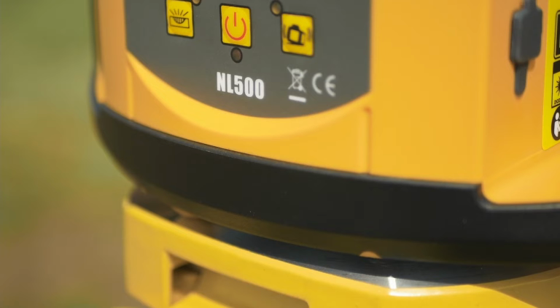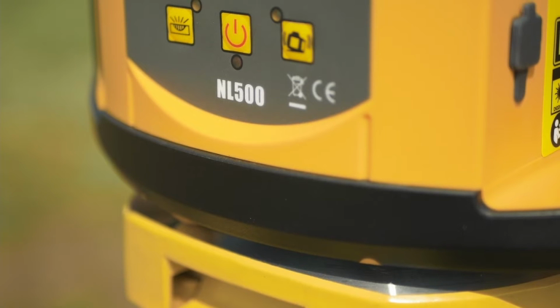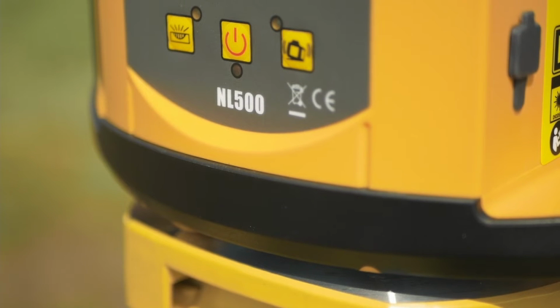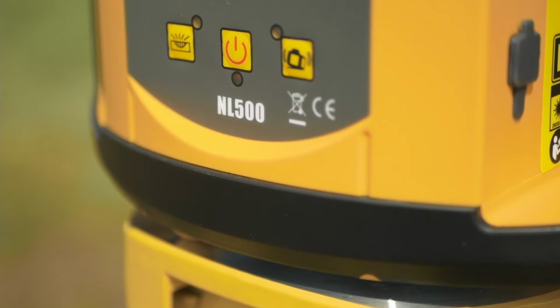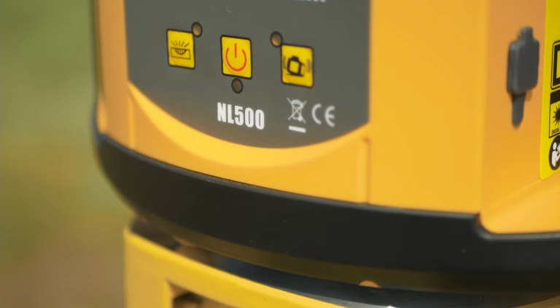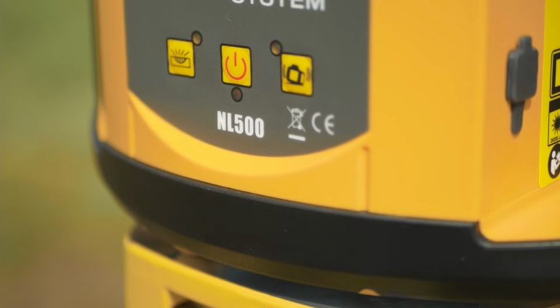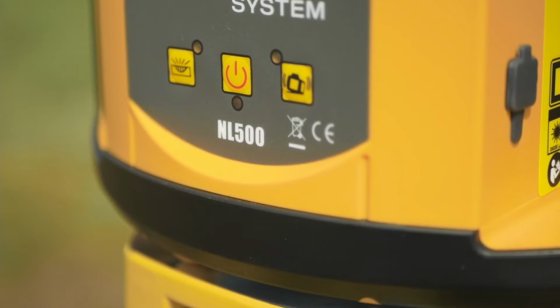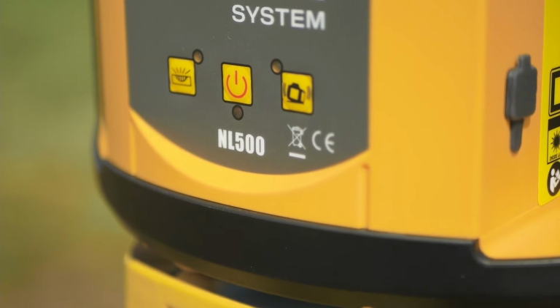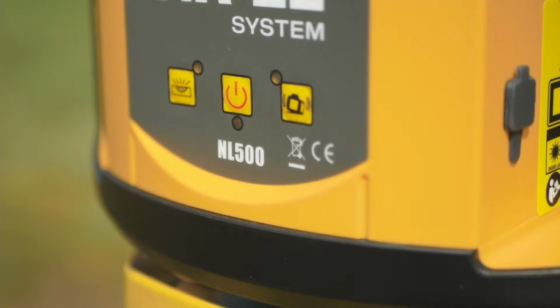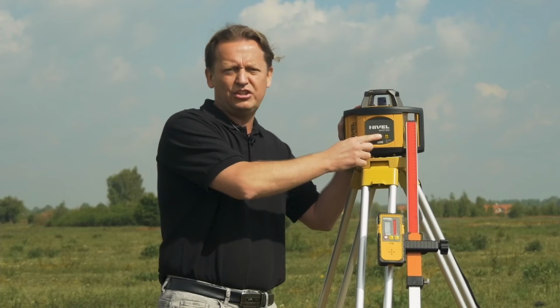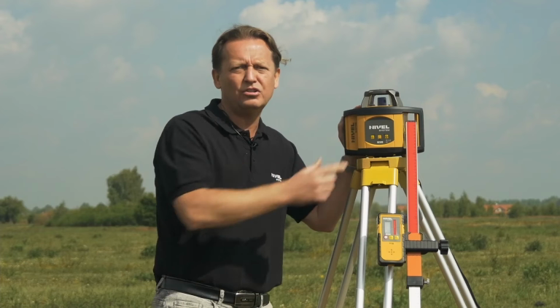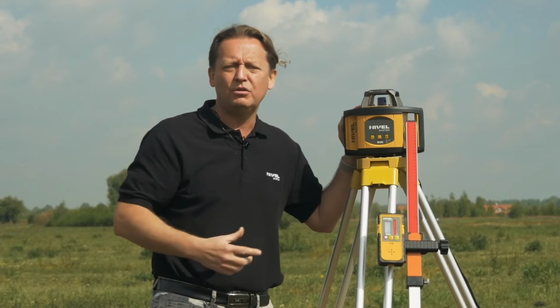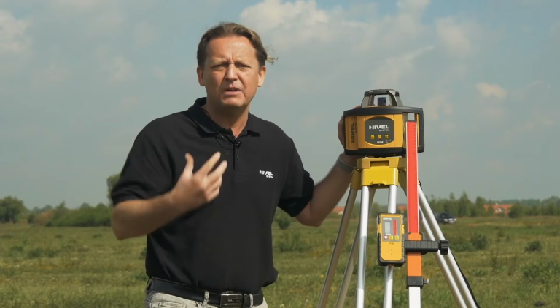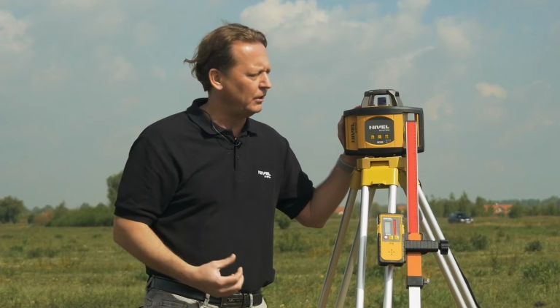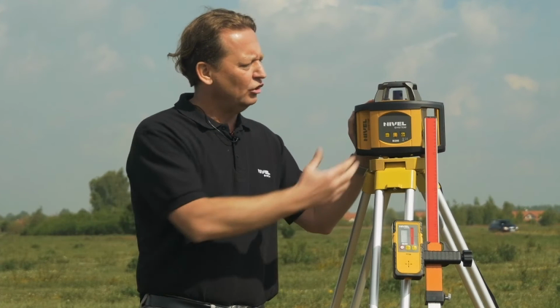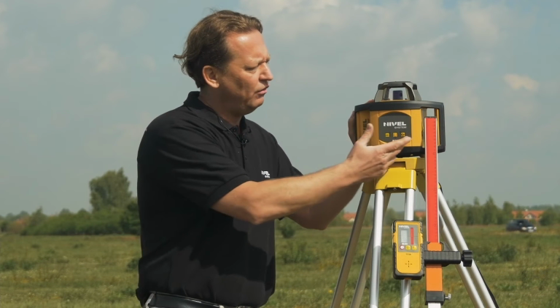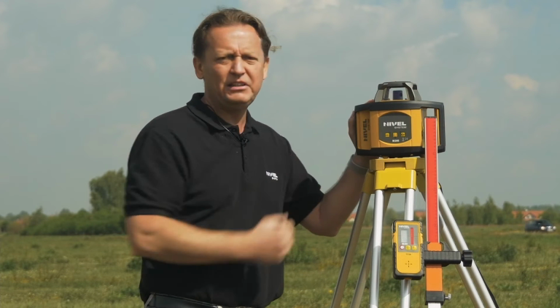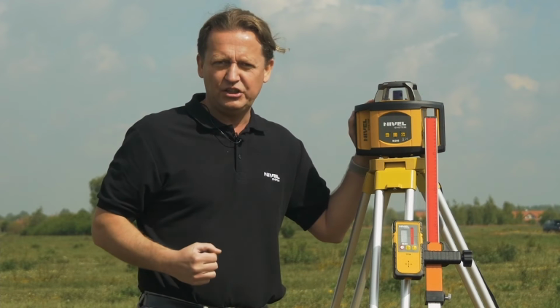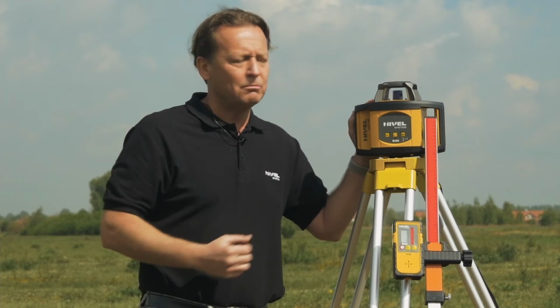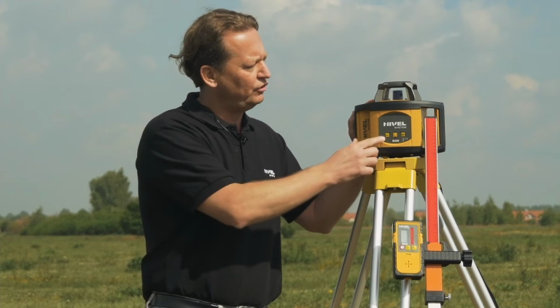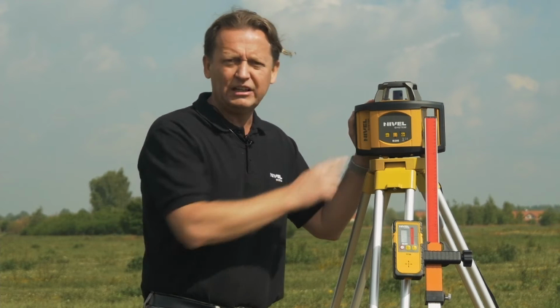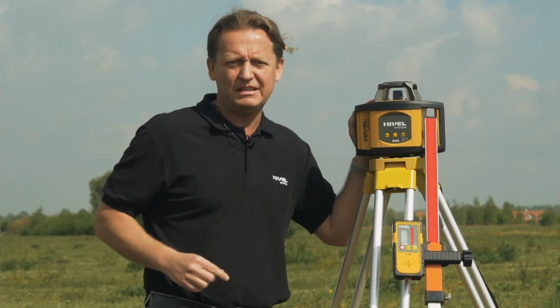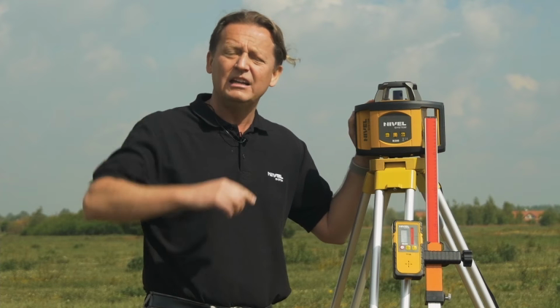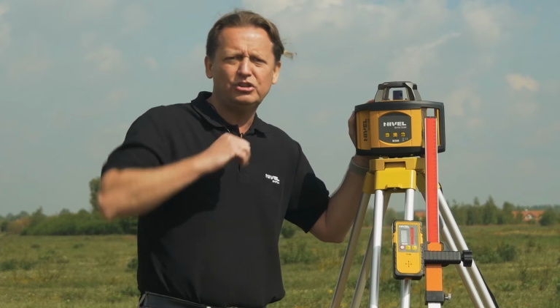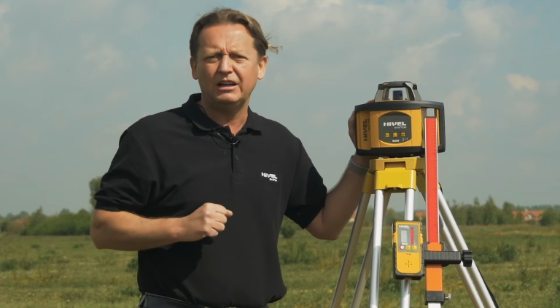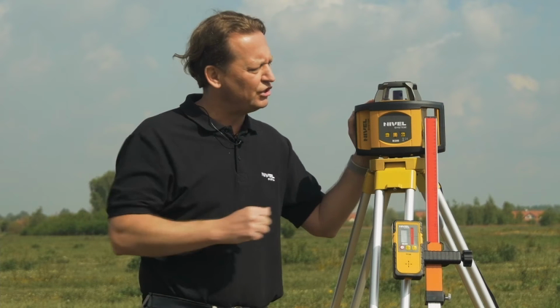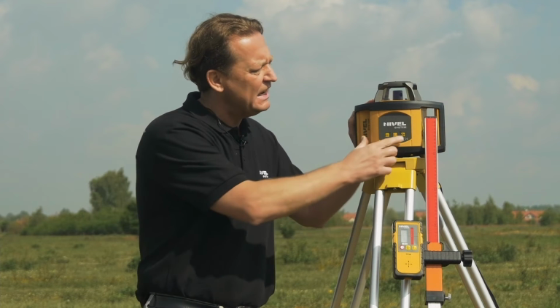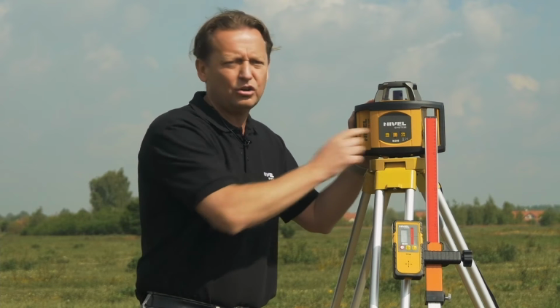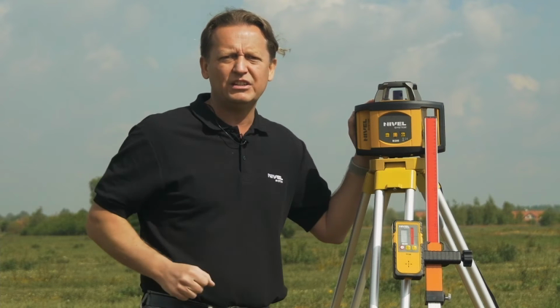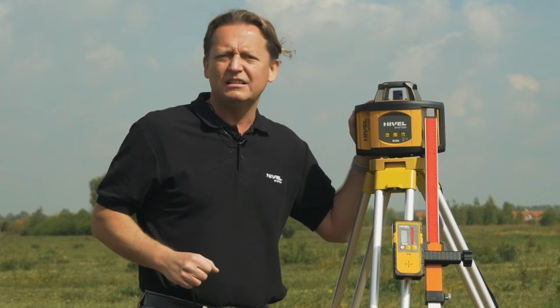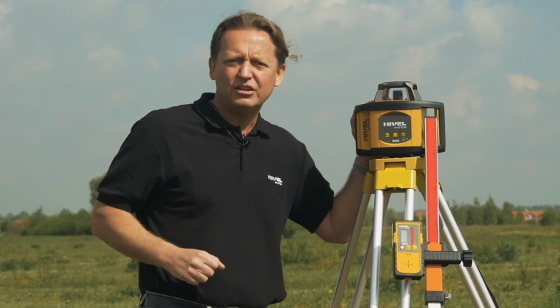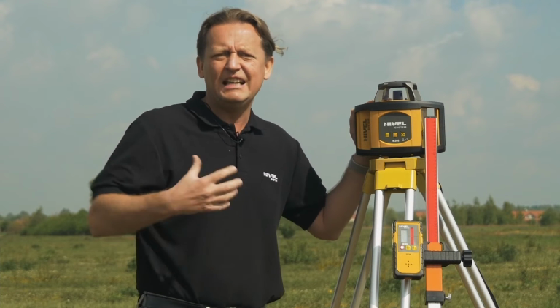The menu itself is very smooth and quick to use. The operation of this instrument is limited to on, off, and work. The menu includes the ability to turn on the compensator, the ability to tilt the laser plane, as well as the tilt sensor.